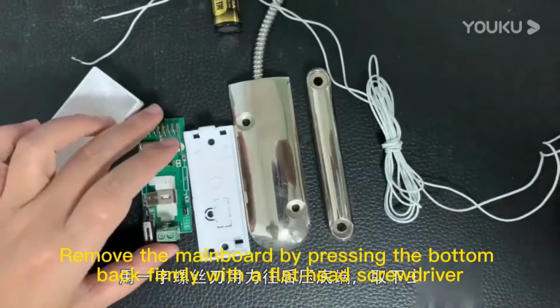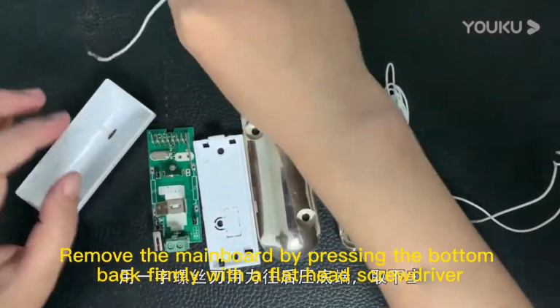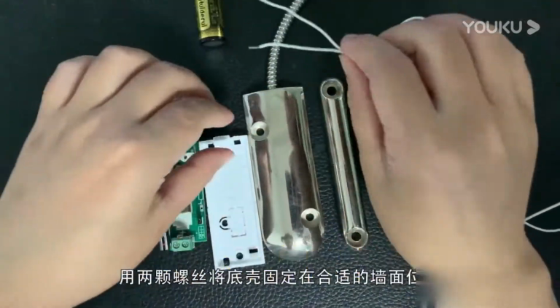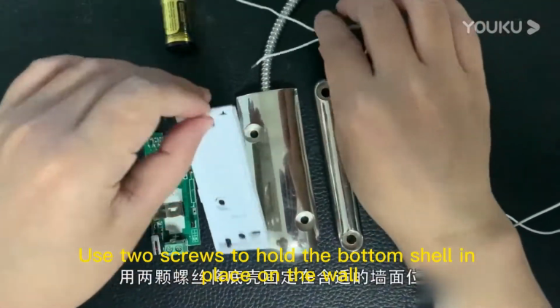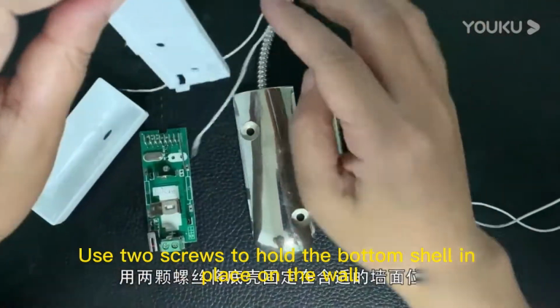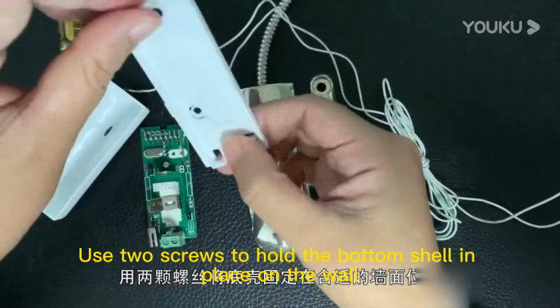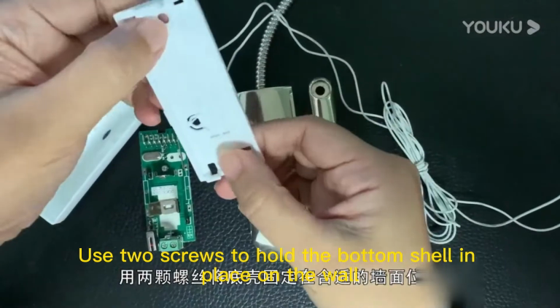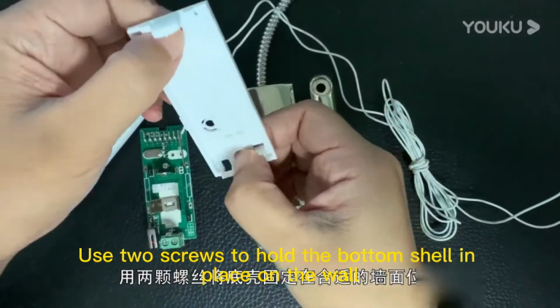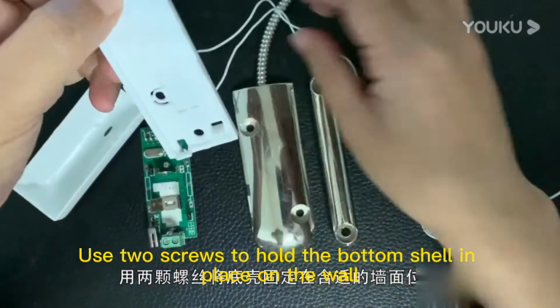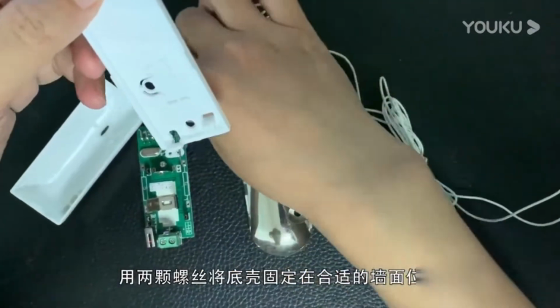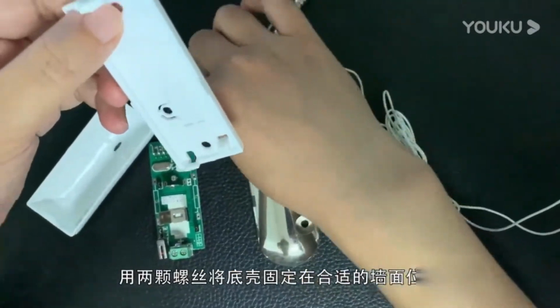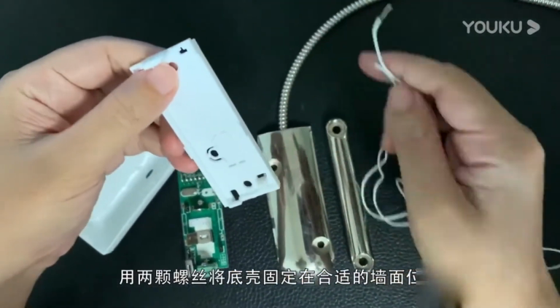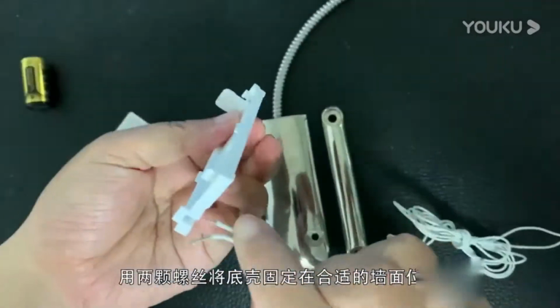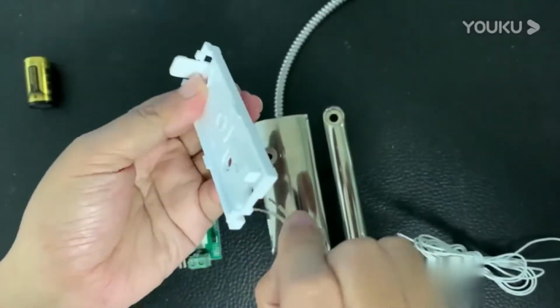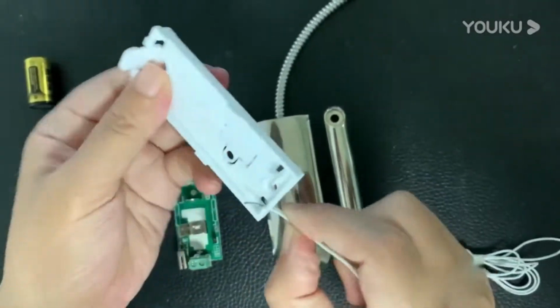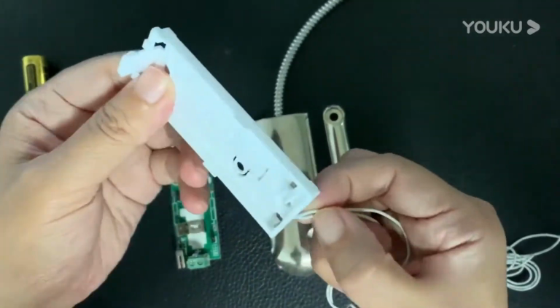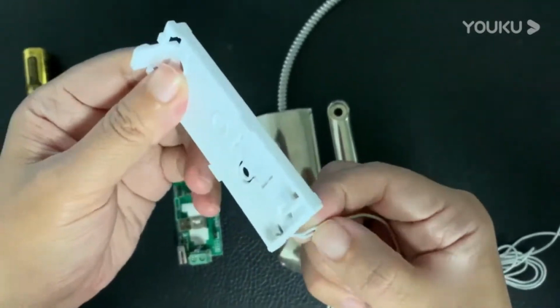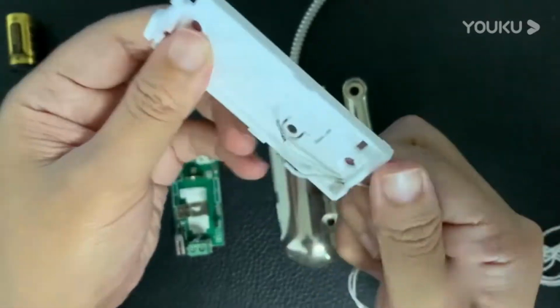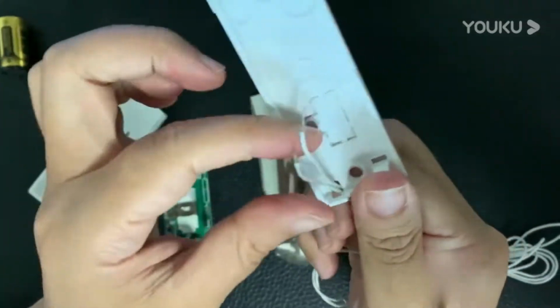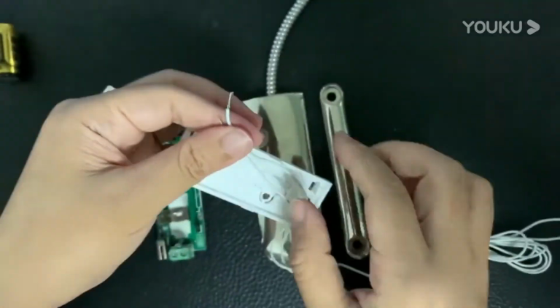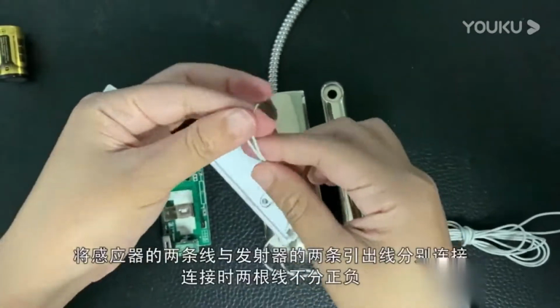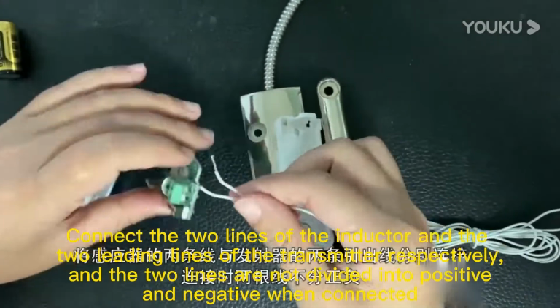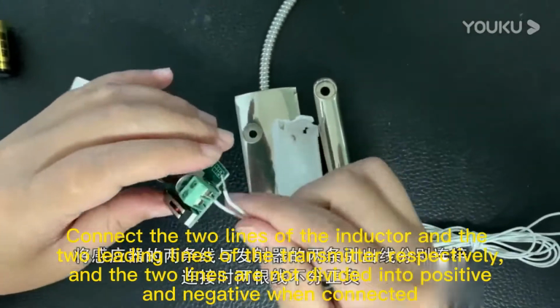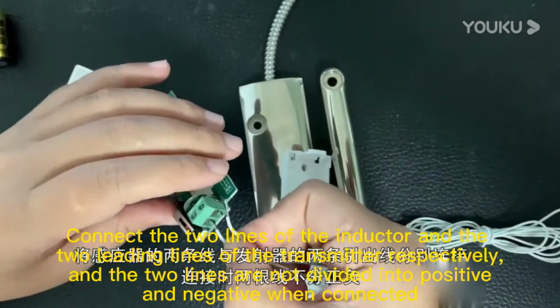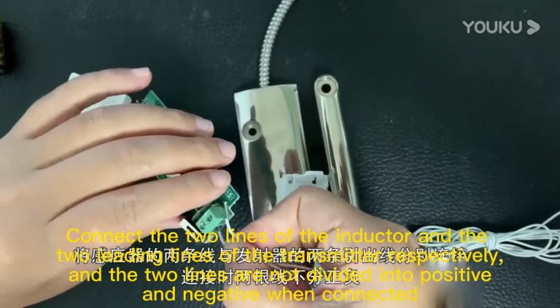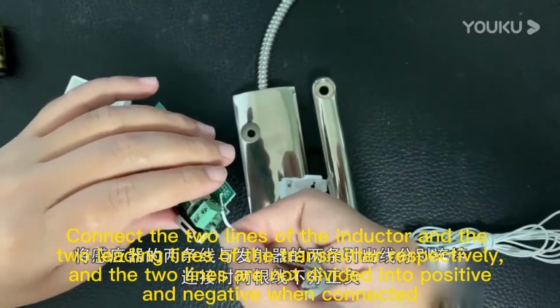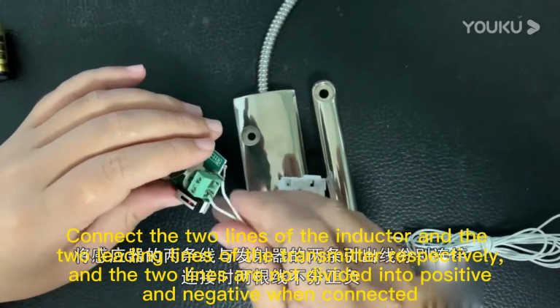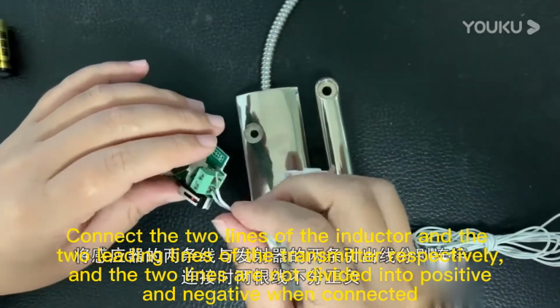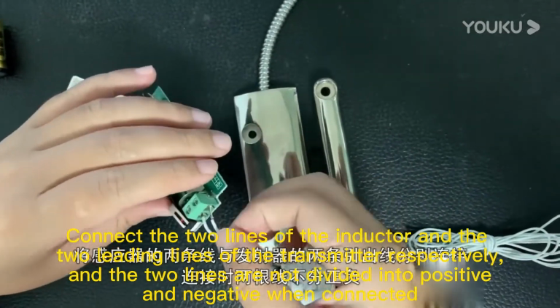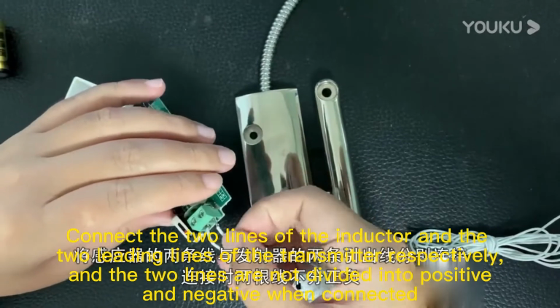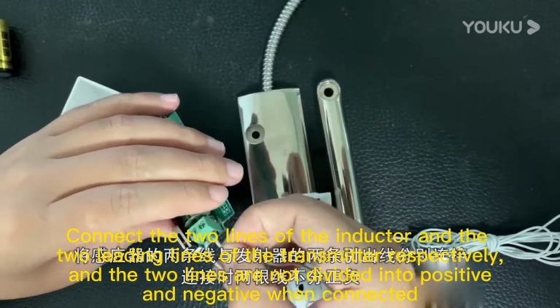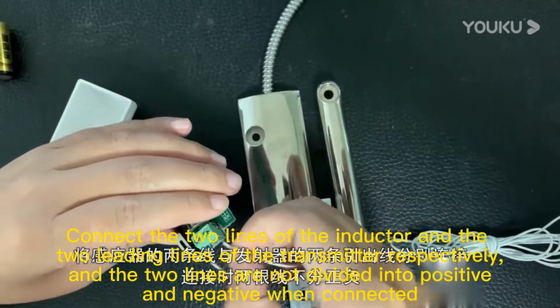Use two screws to hold the bottom shell in place on the wall. Connect the two lines of the inductor and the two leading lines of the transmitter respectively. The two lines are not divided into positive and negative when connected.